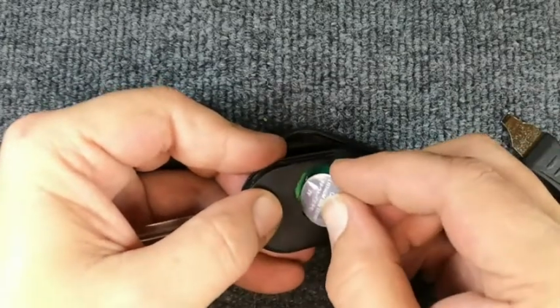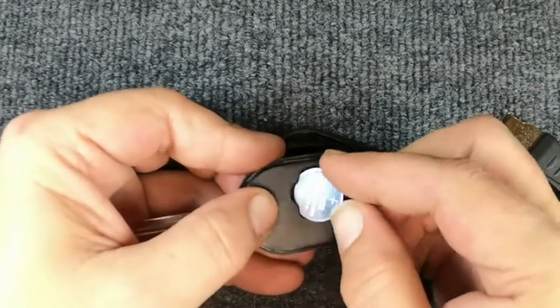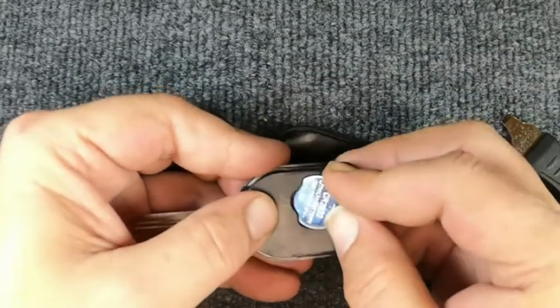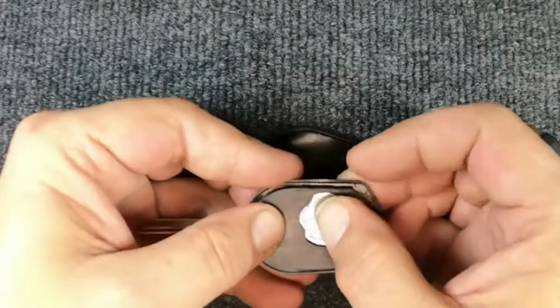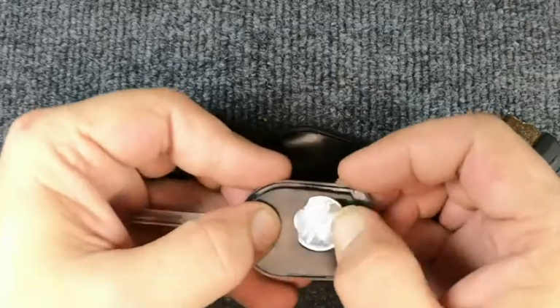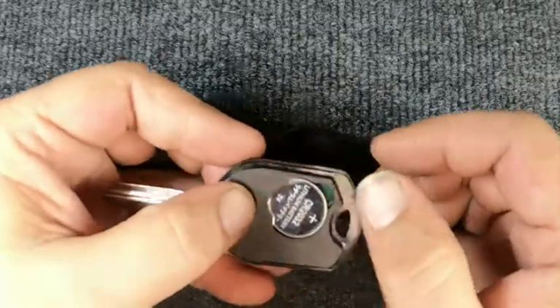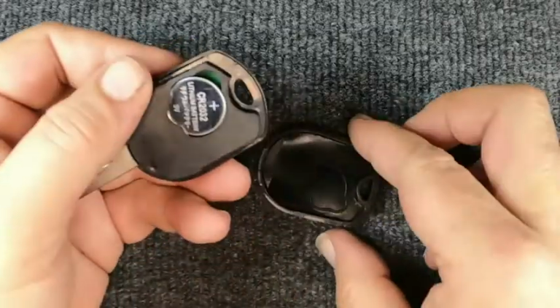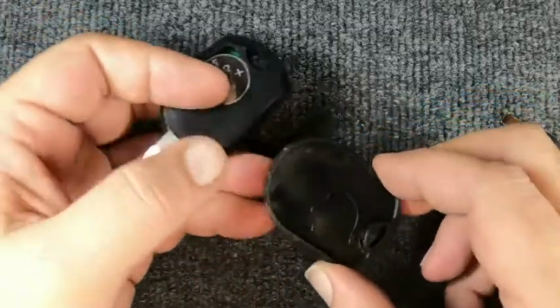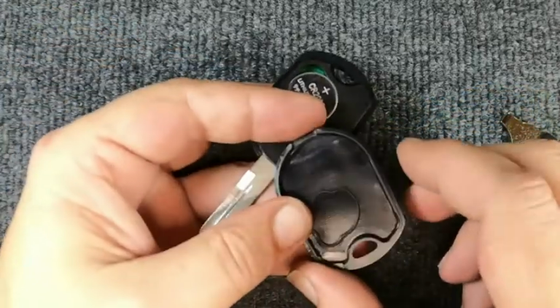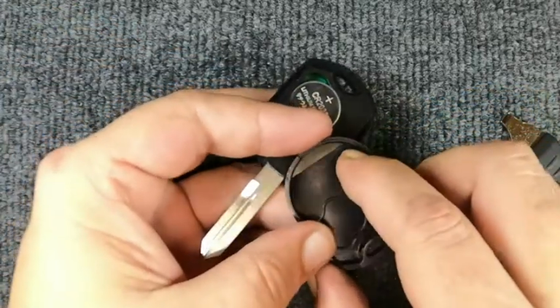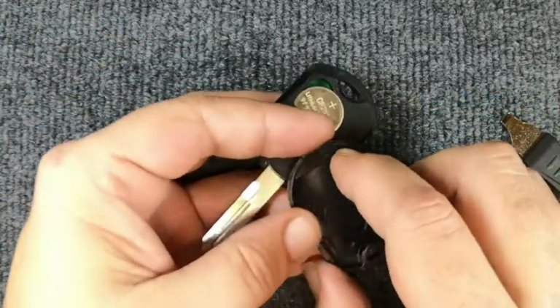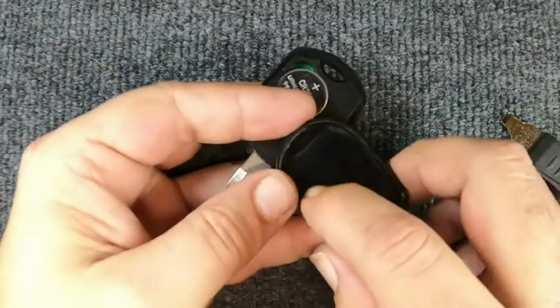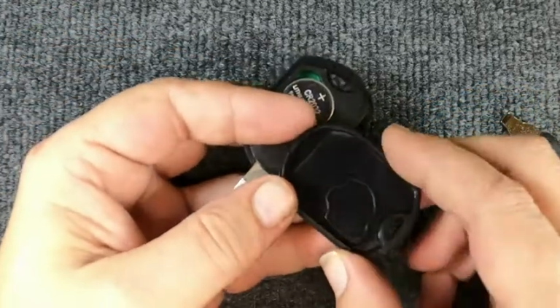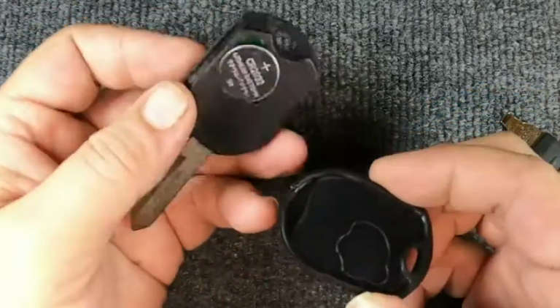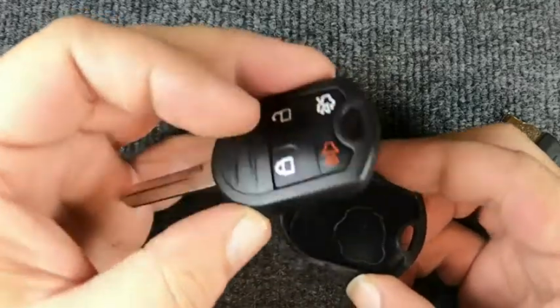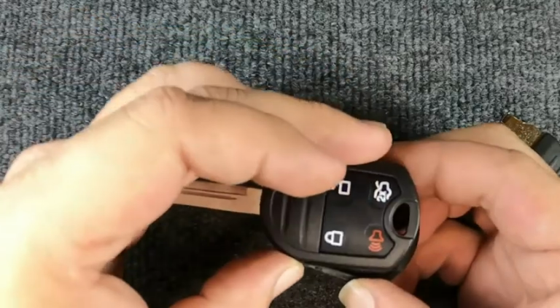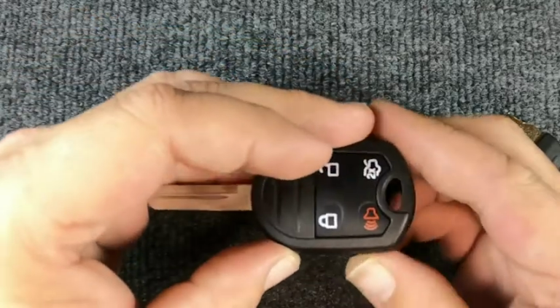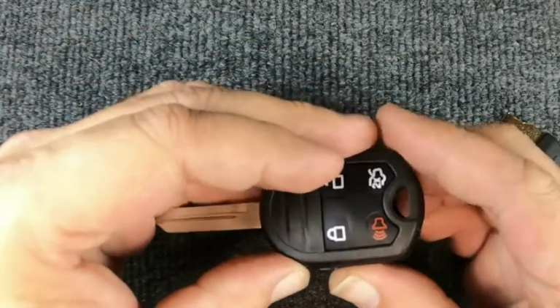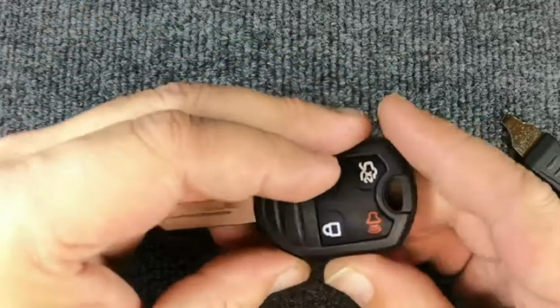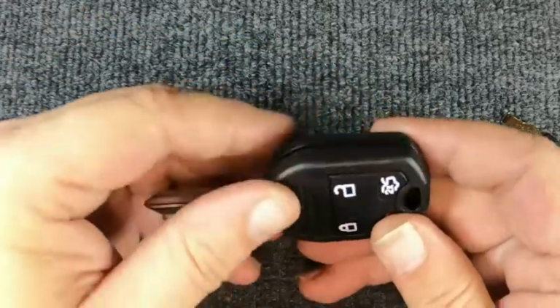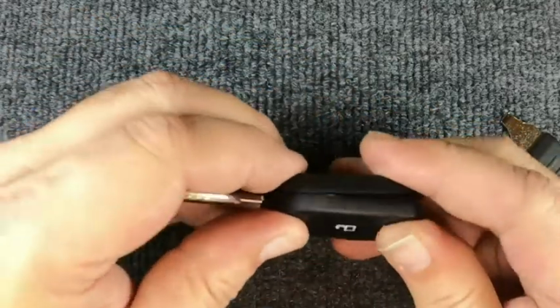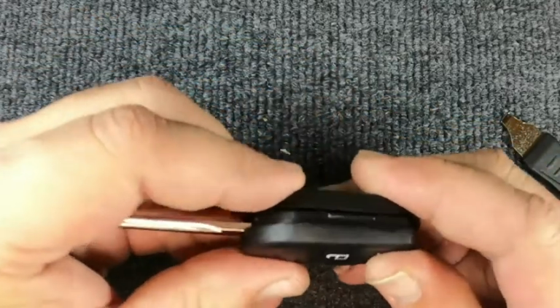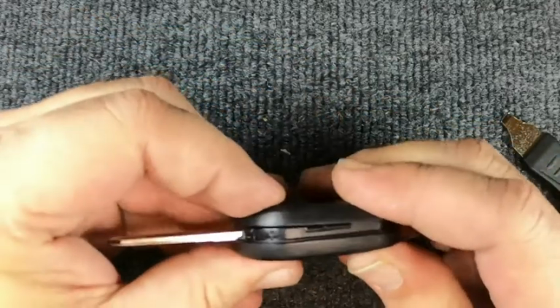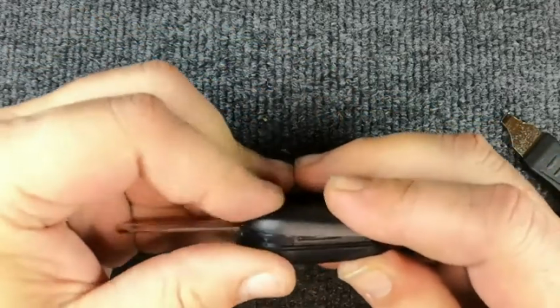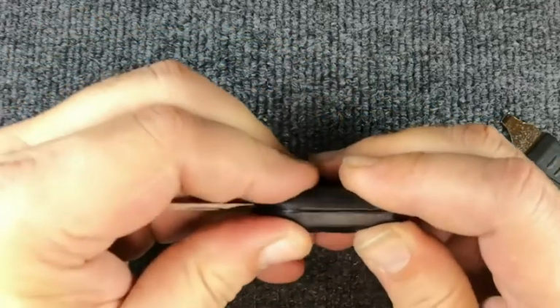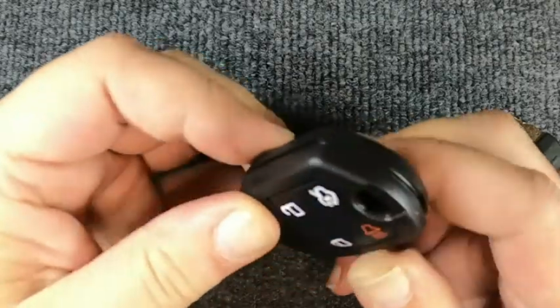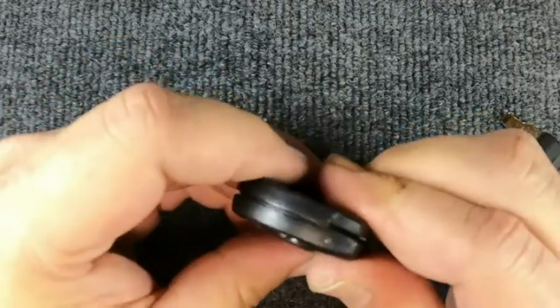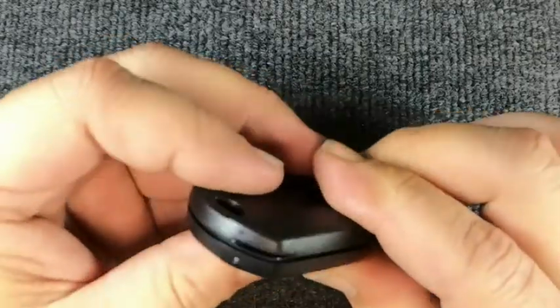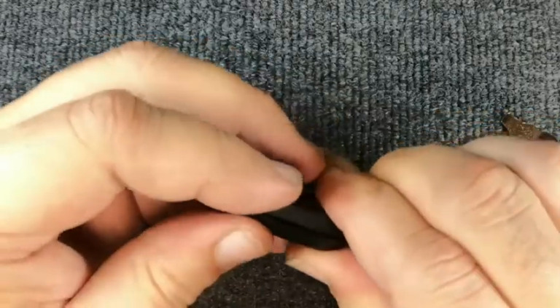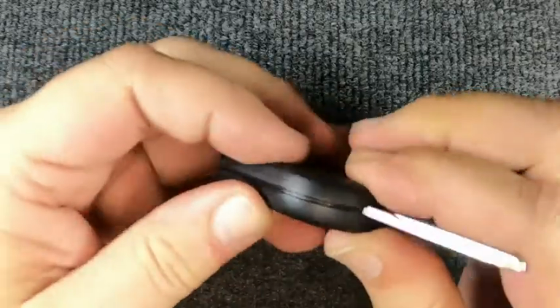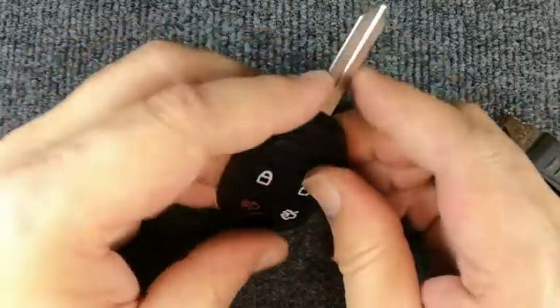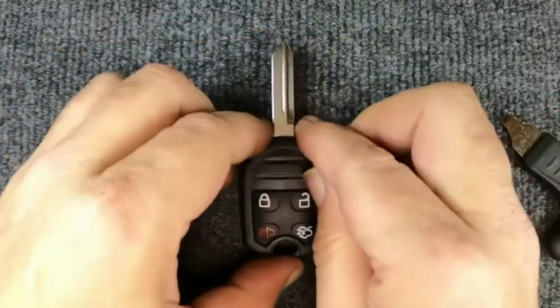We'll go ahead and reassemble it — we got lucky on that one. Make sure your seal is sitting down in there. Take and flip your remote over and go ahead and snap it back together, and you're done.